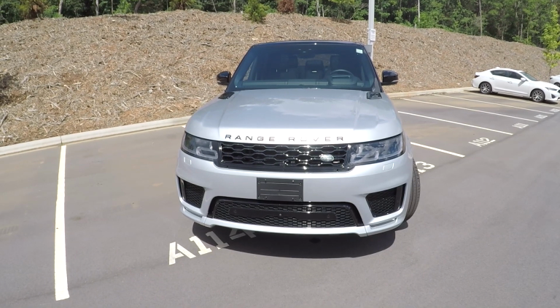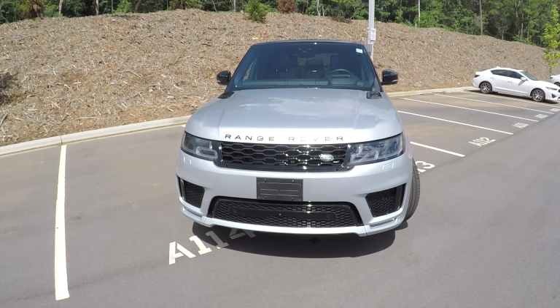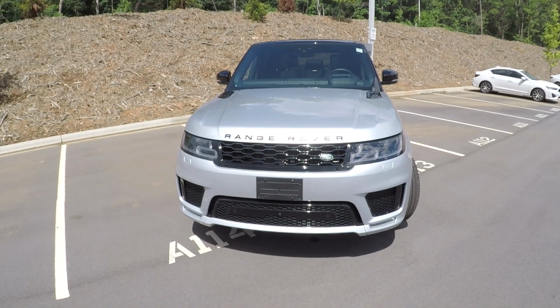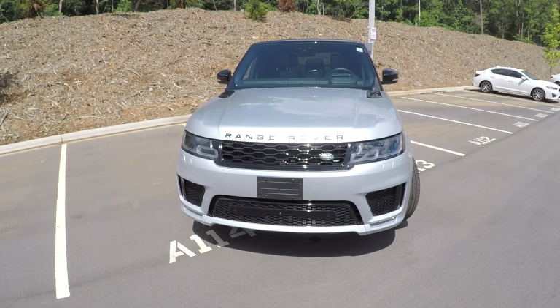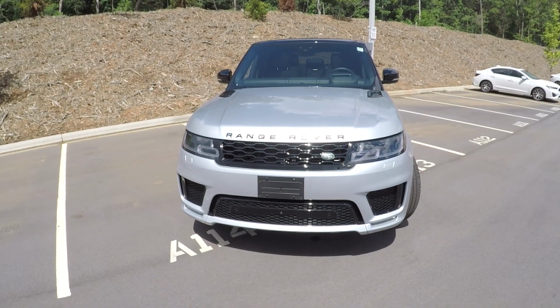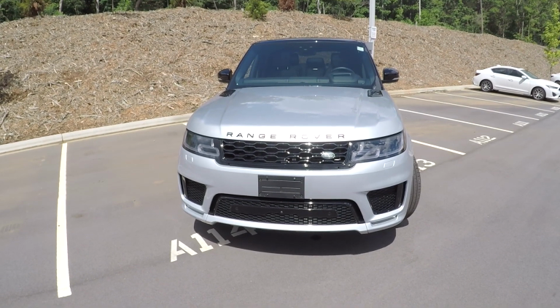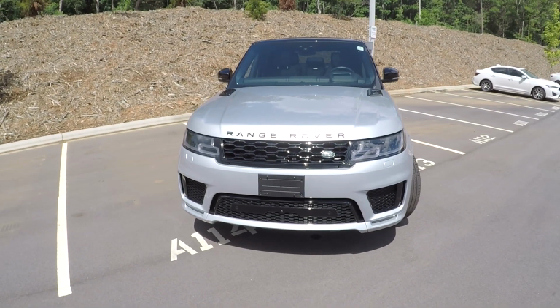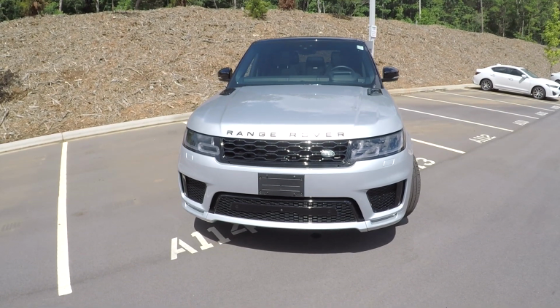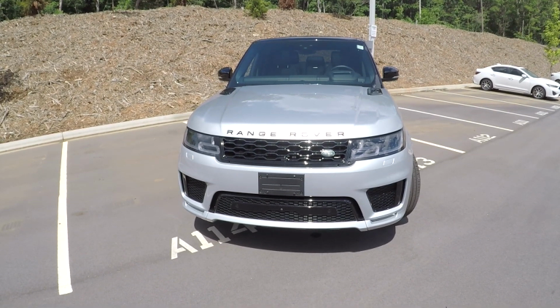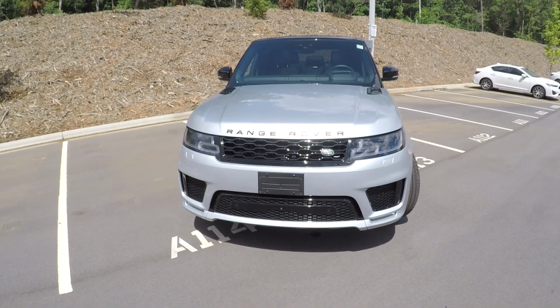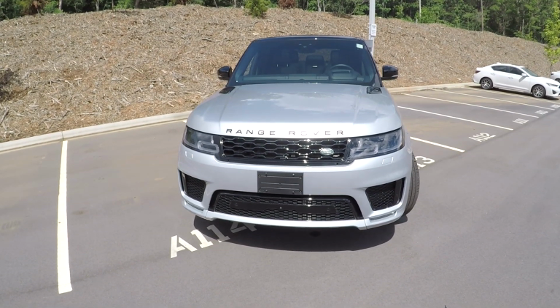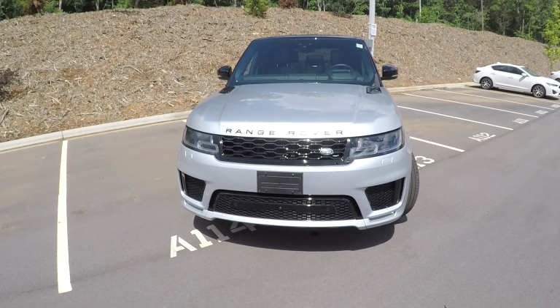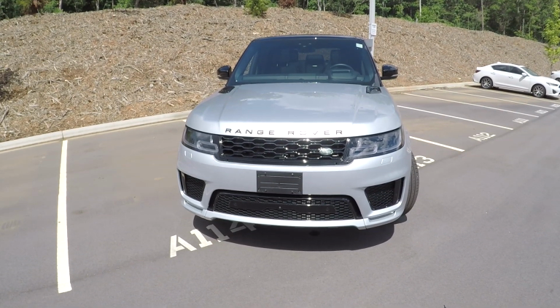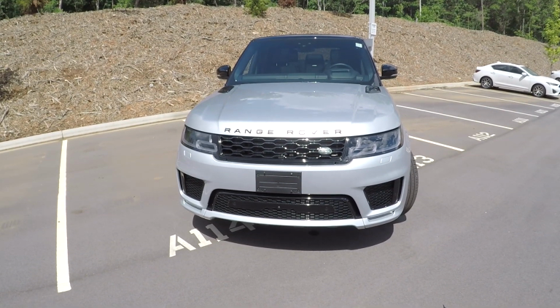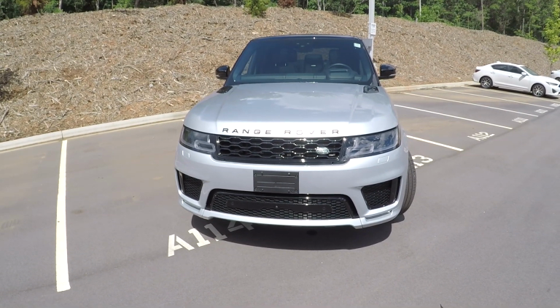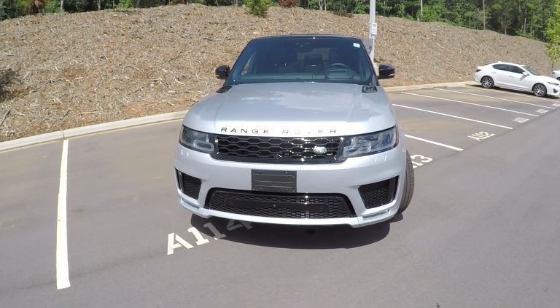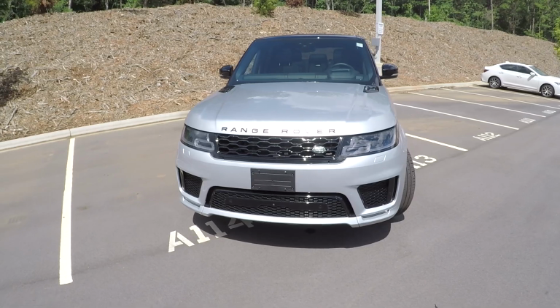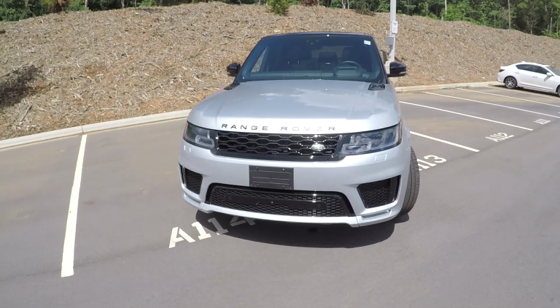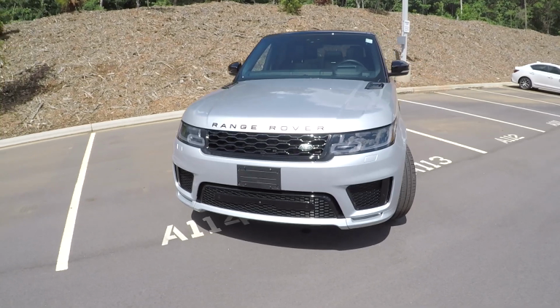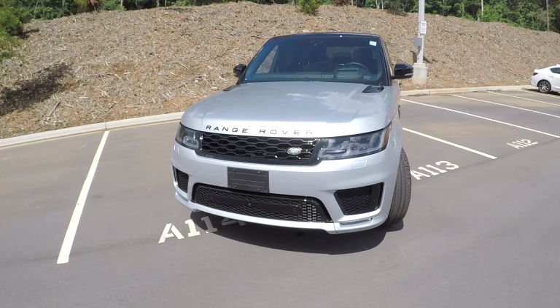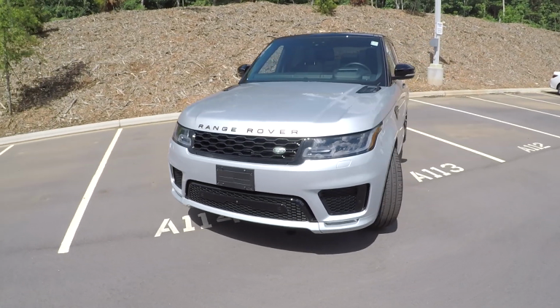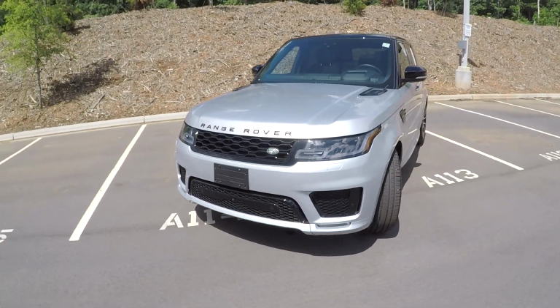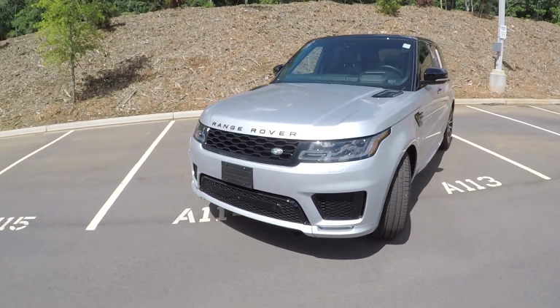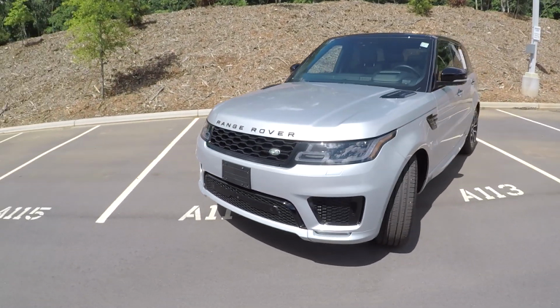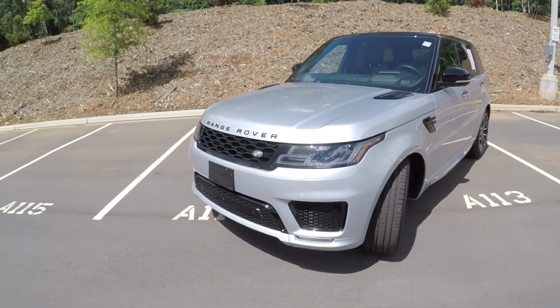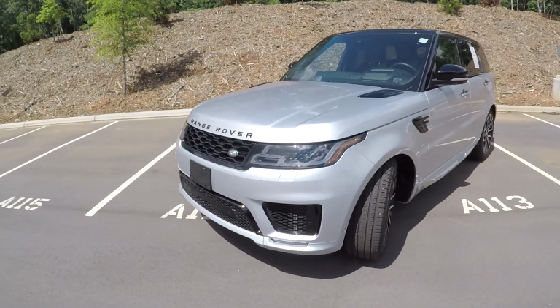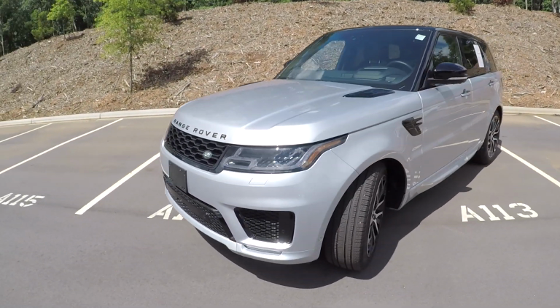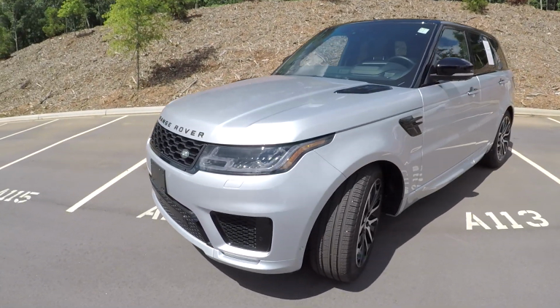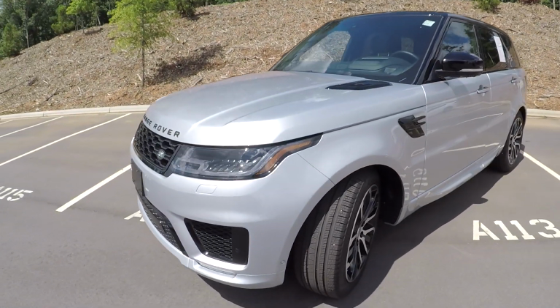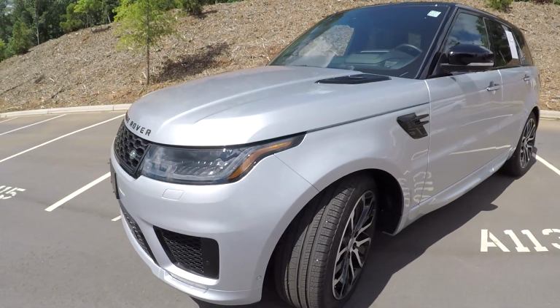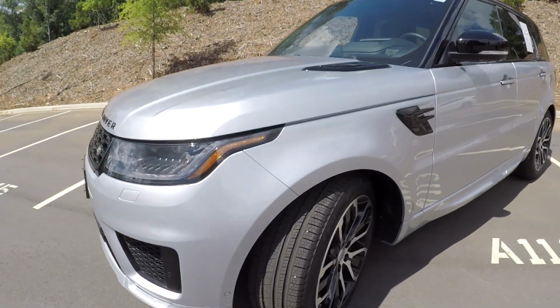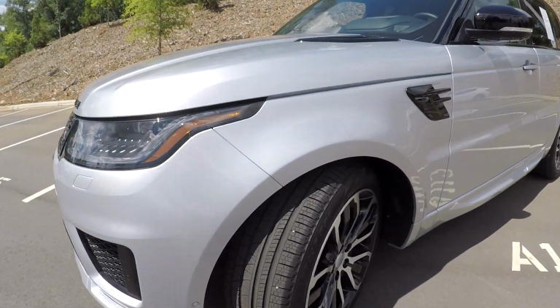Today we're at Land Rover of Charlotte doing a walk around on a 2019 certified pre-owned Range Rover Sport. We're going to start right up front checking the tires.